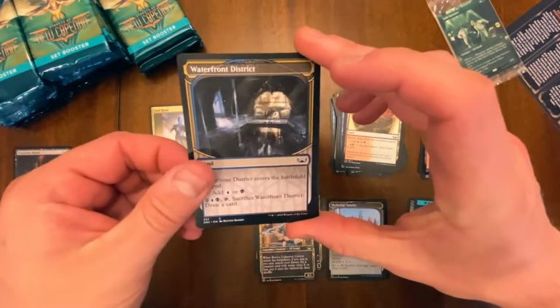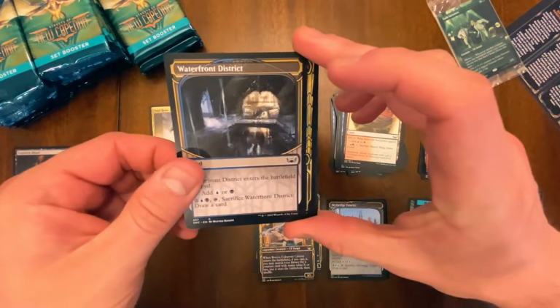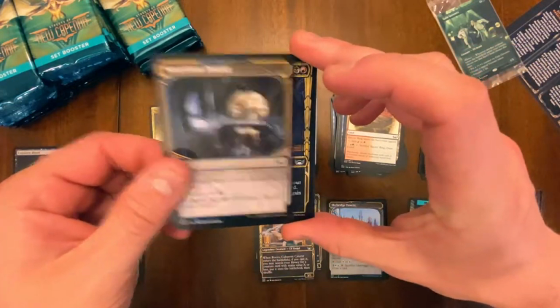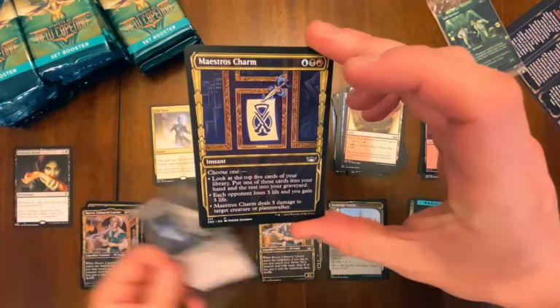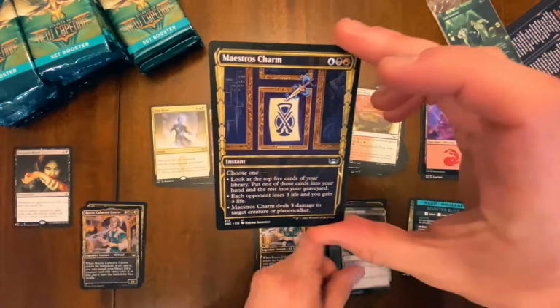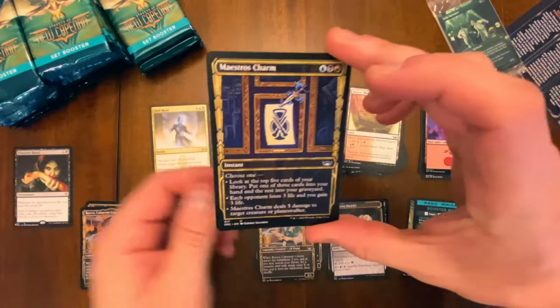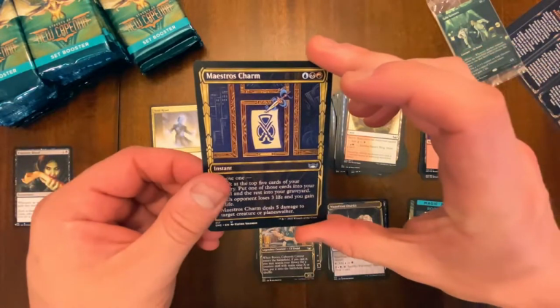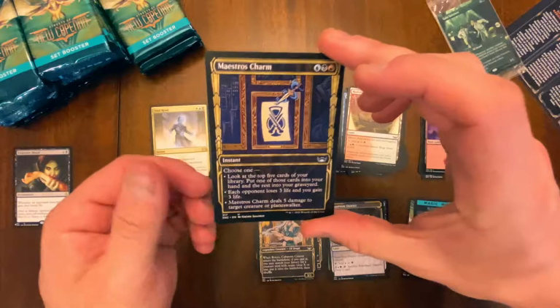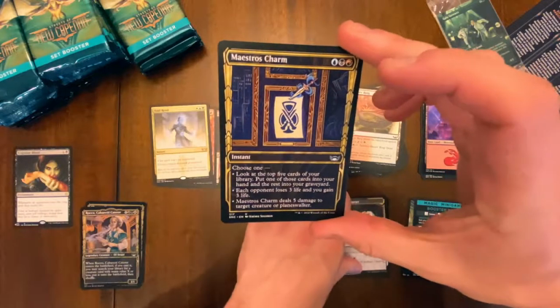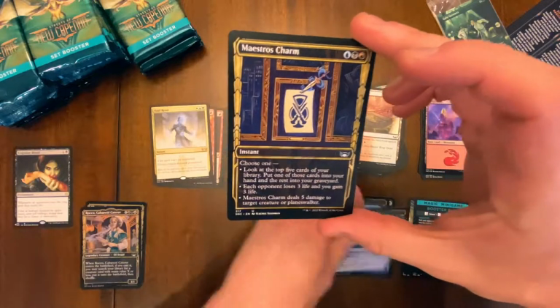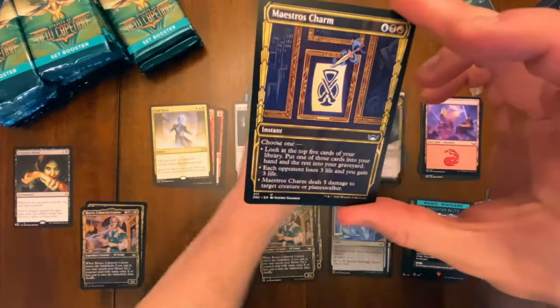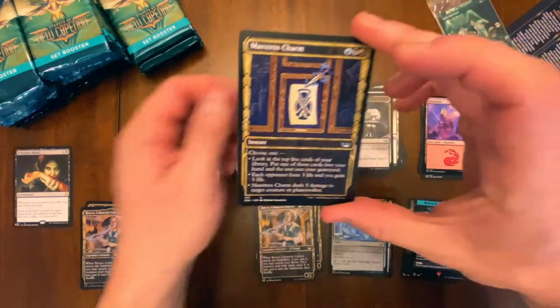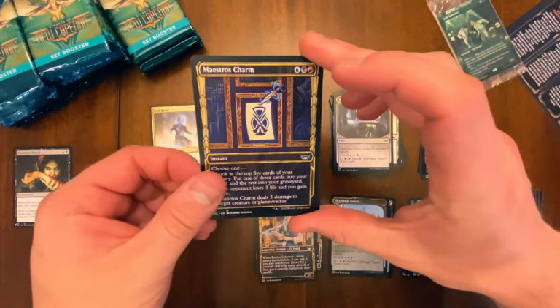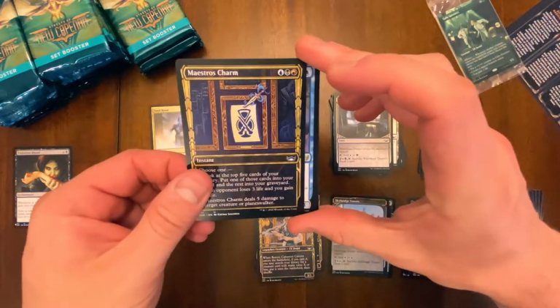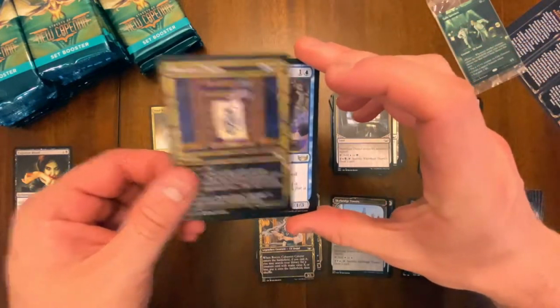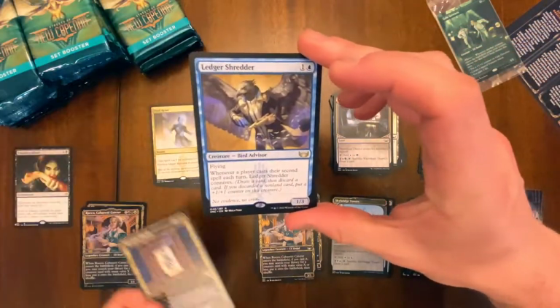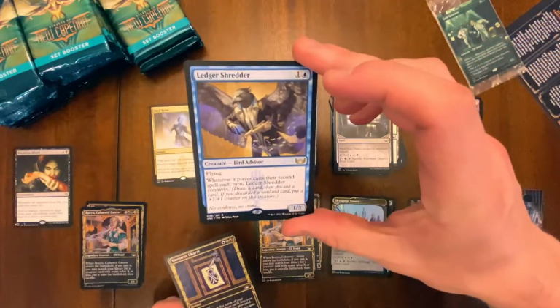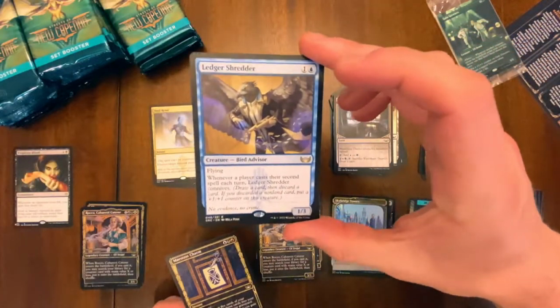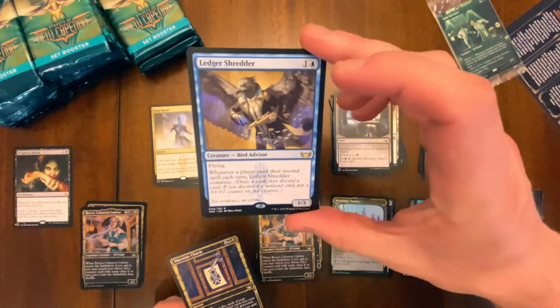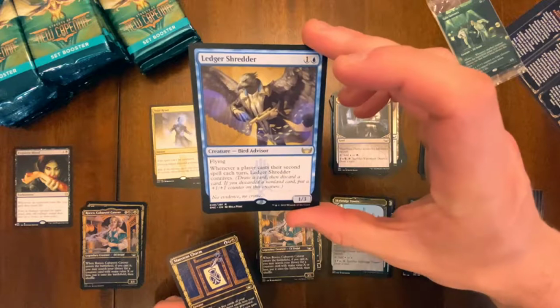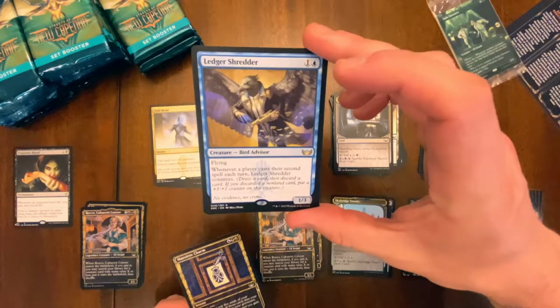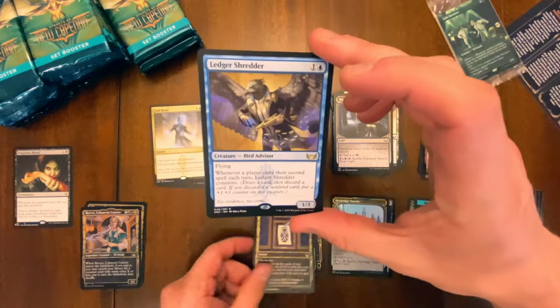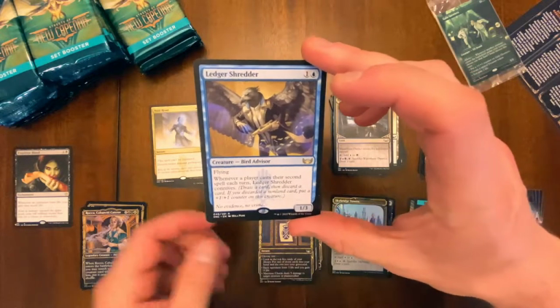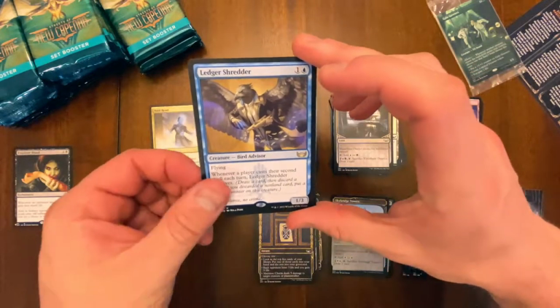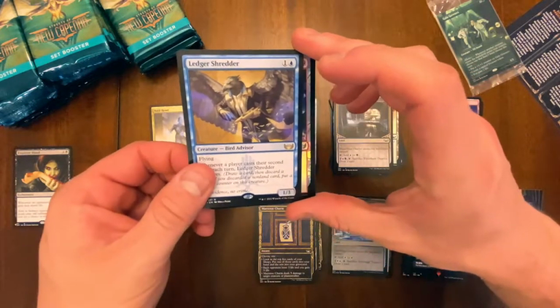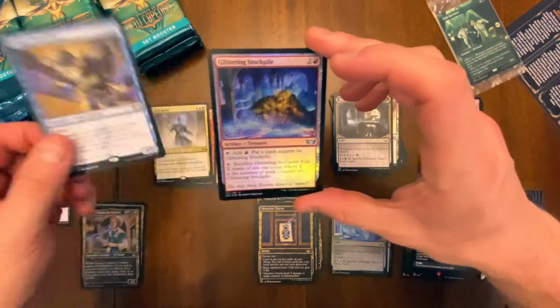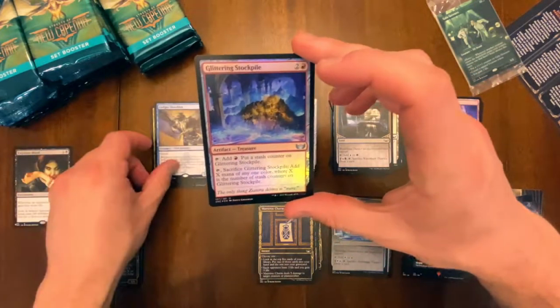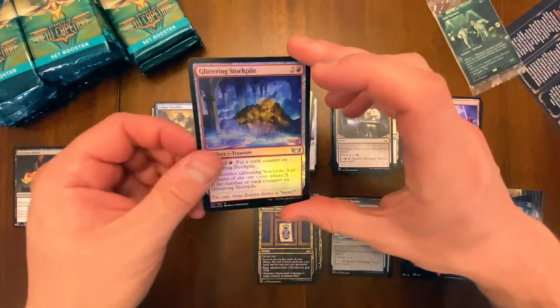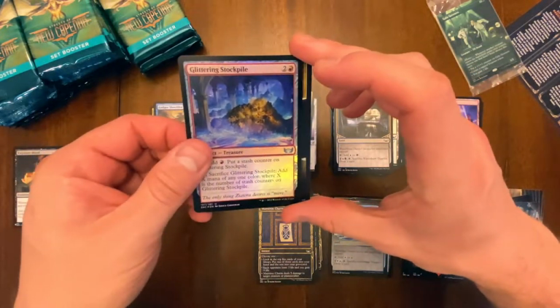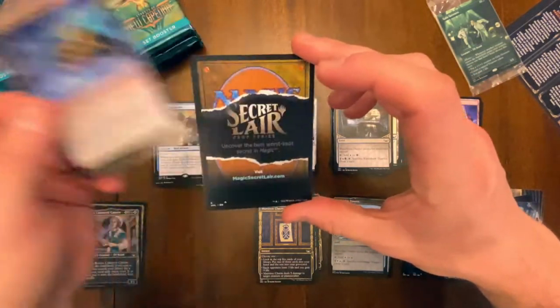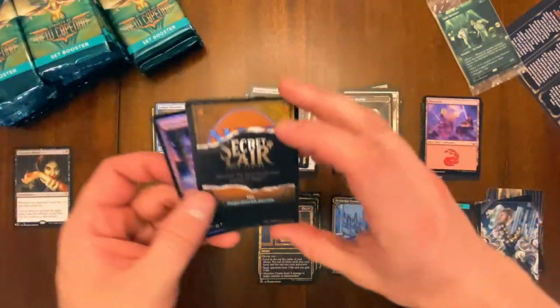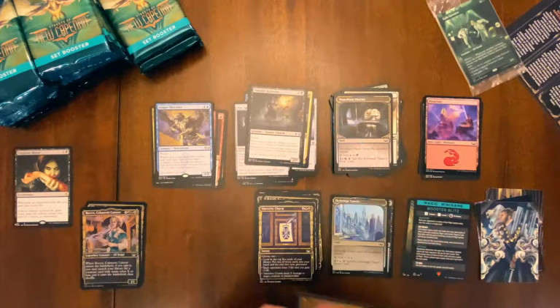We got another one that looks gilded — it's a common. And we got the Ledger Shredder — very cool, definitely not like an accounting practice. We got our foil and that's it.